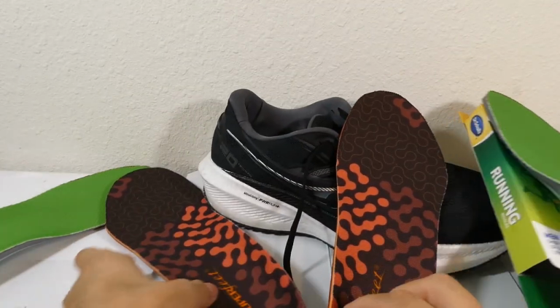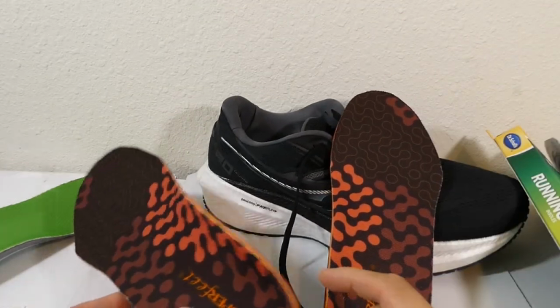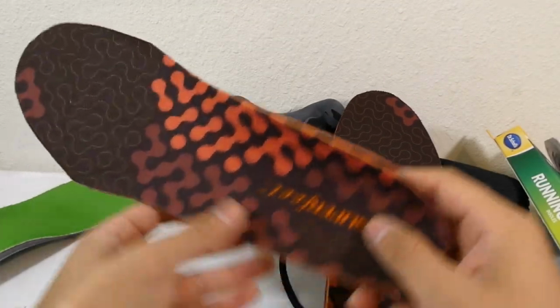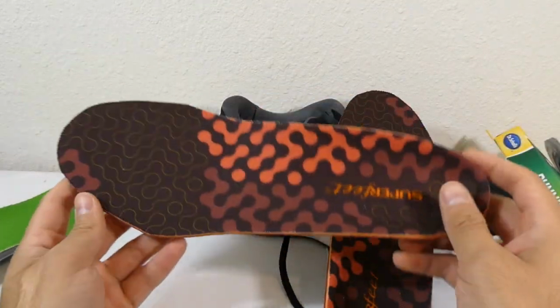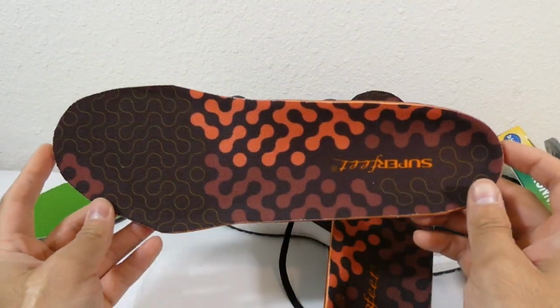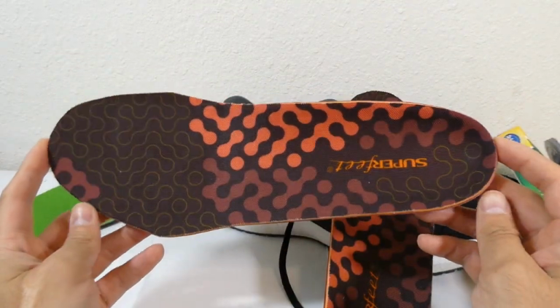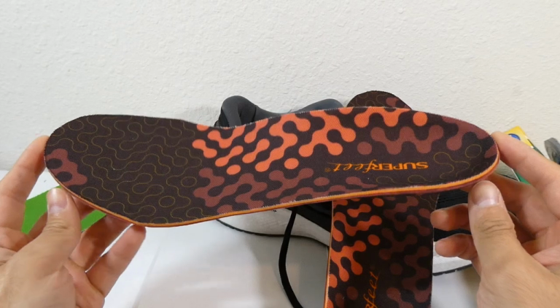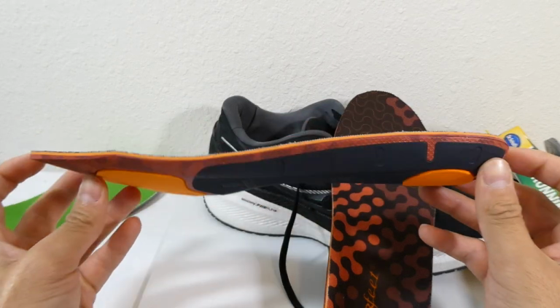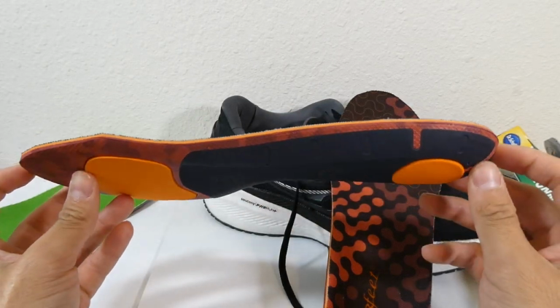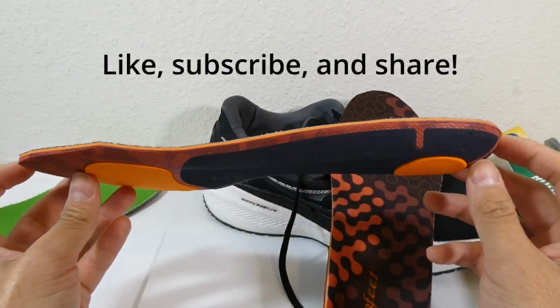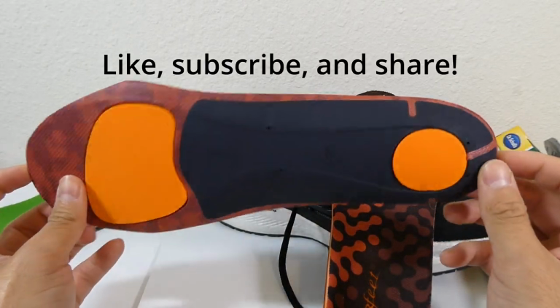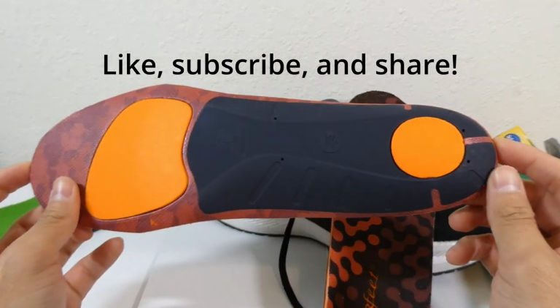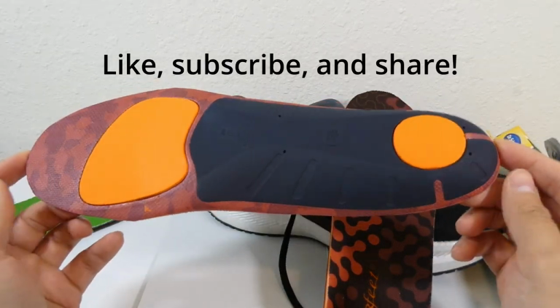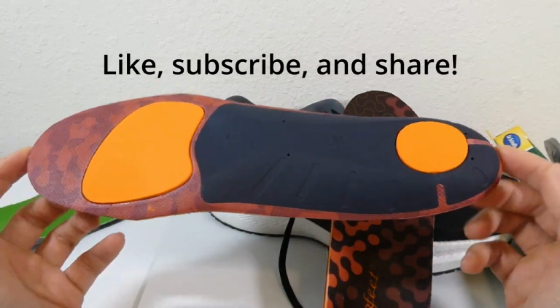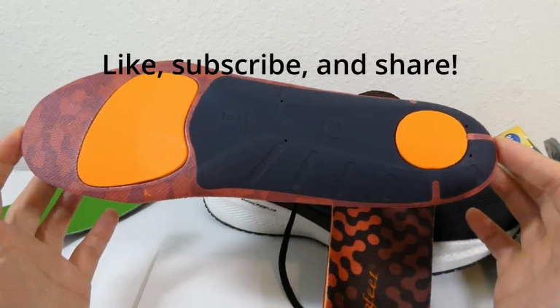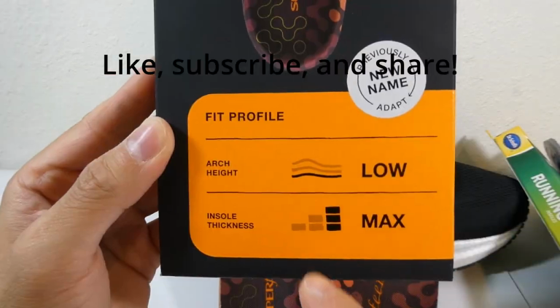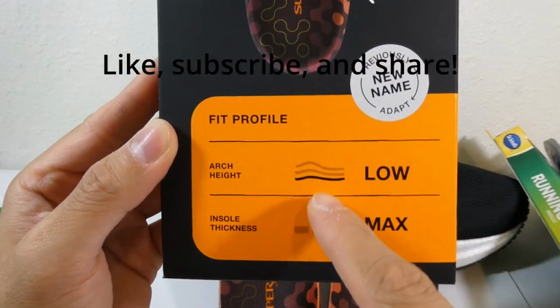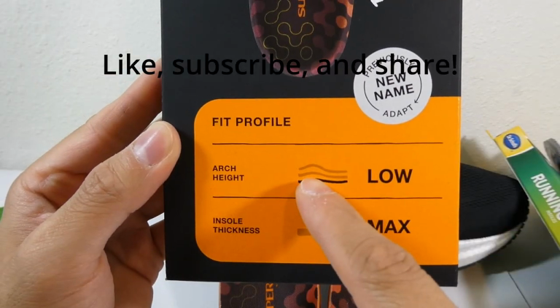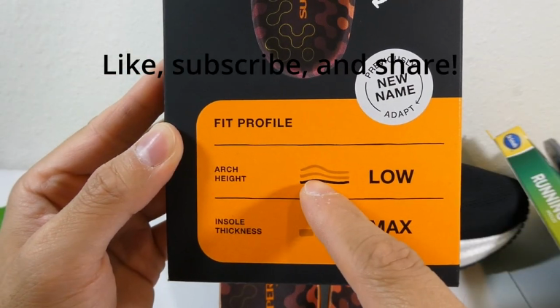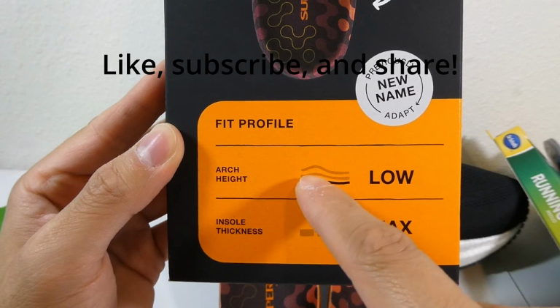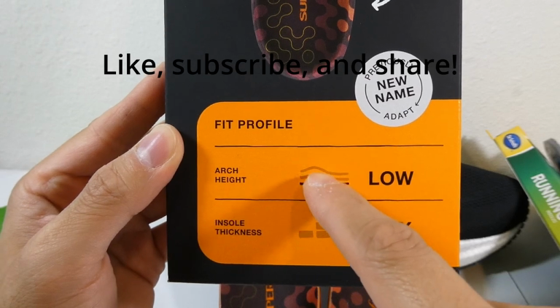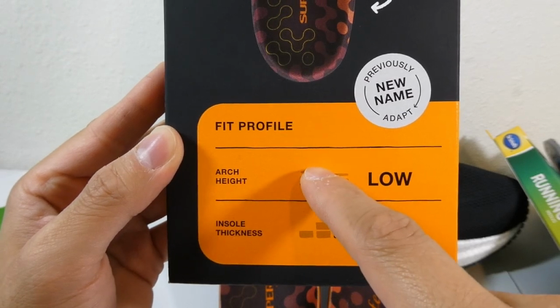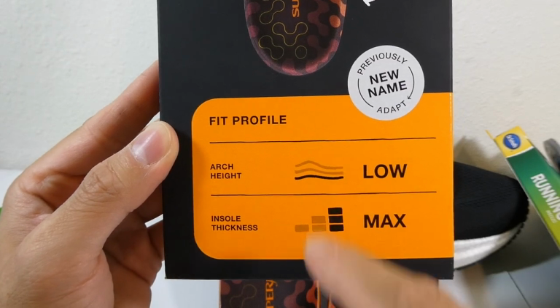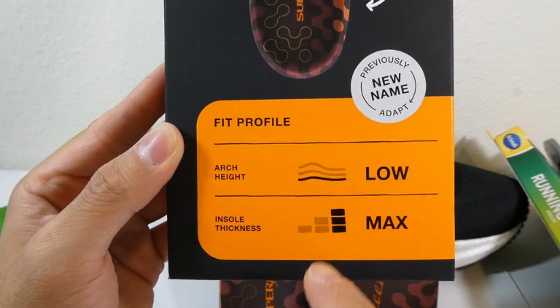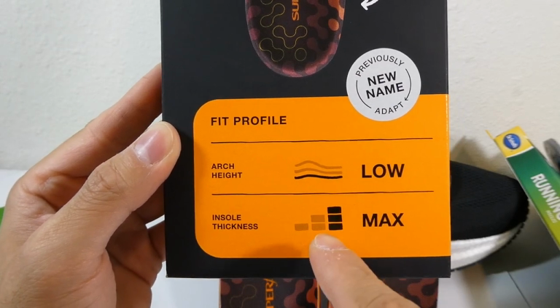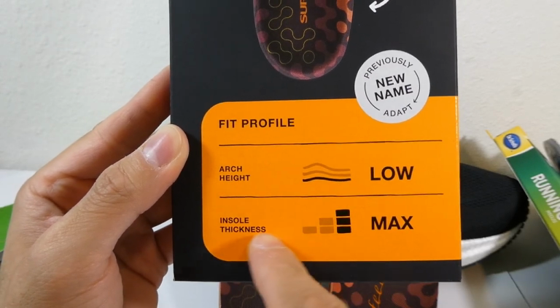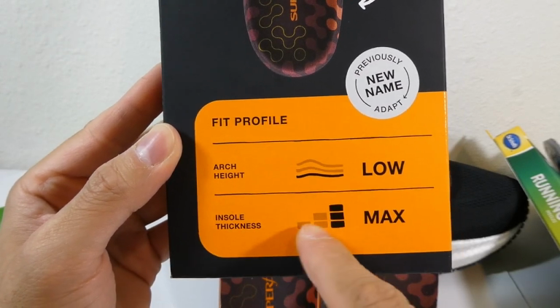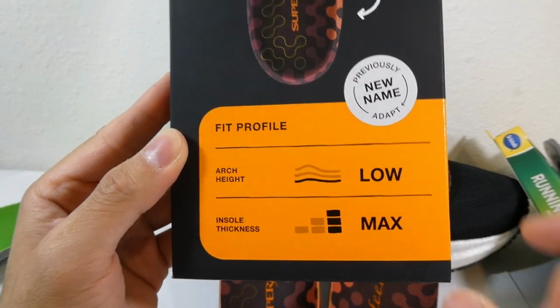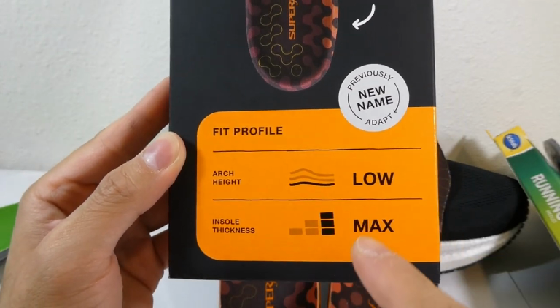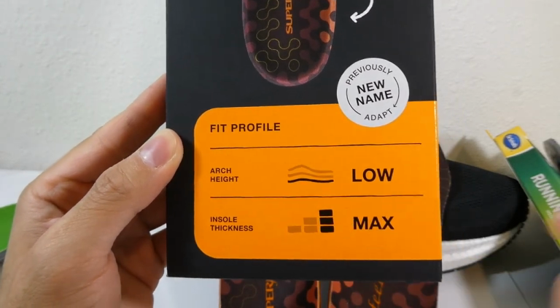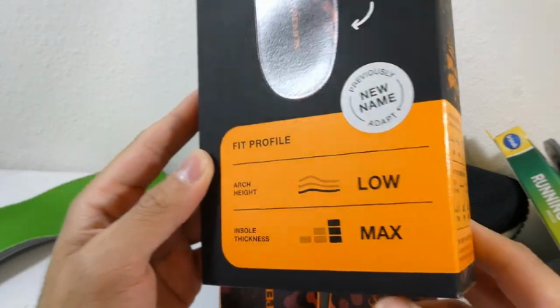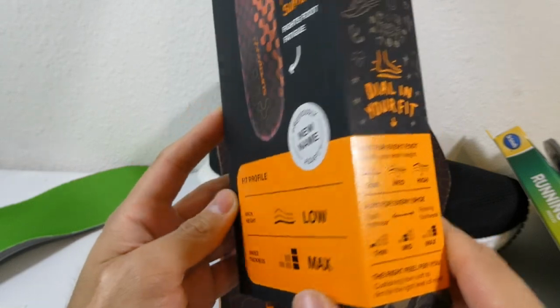And that's about it for the video, so if you like the video, like, subscribe, and share, and then I'll talk to you guys next time. These also come in different arch heights — medium and high arch — and different insole thicknesses, so this would be the max one.